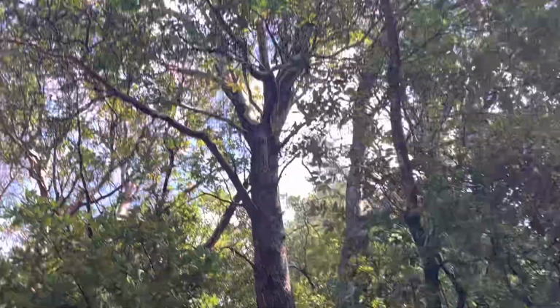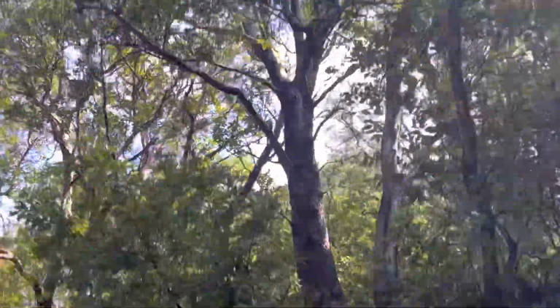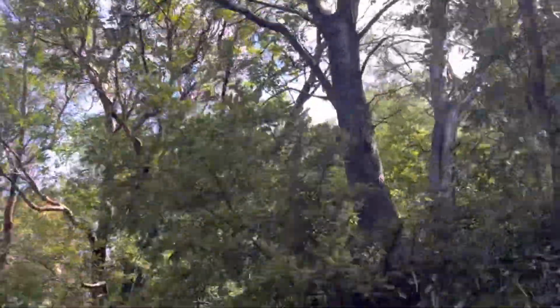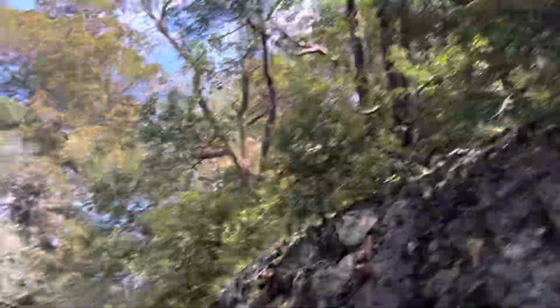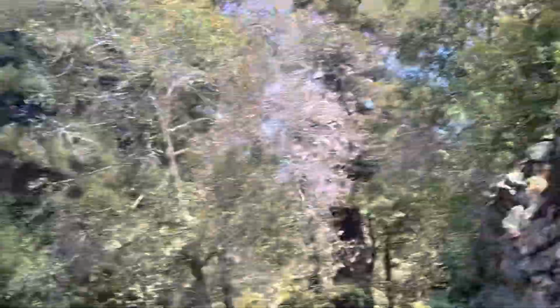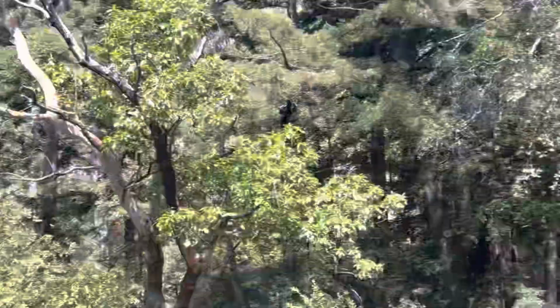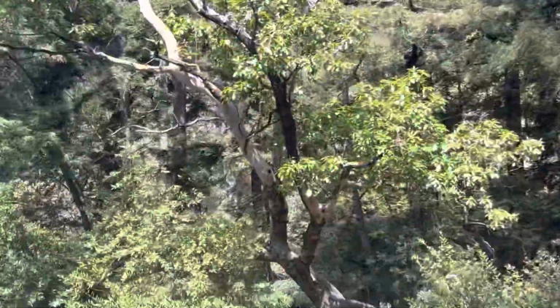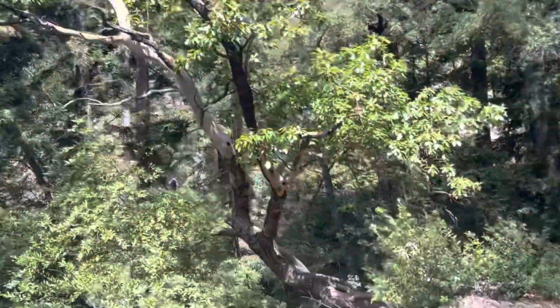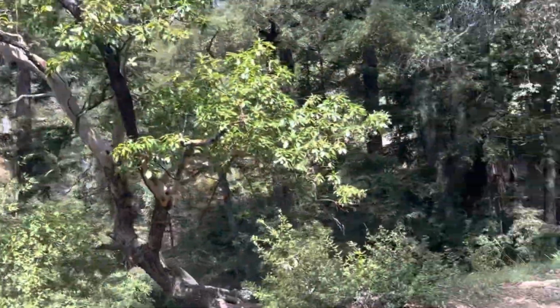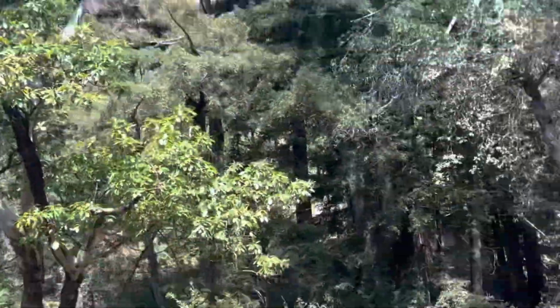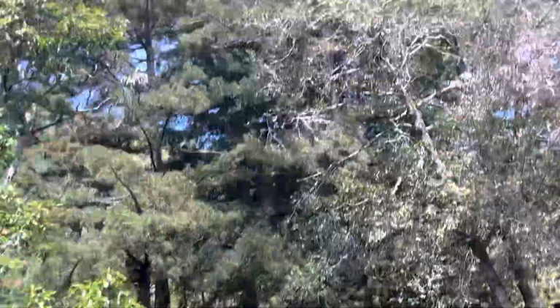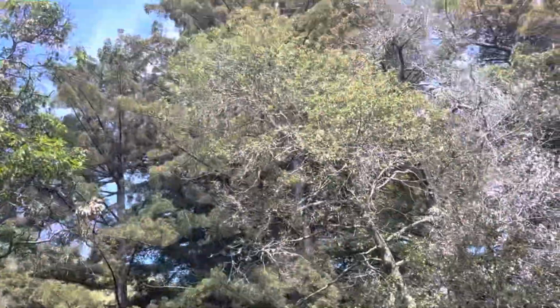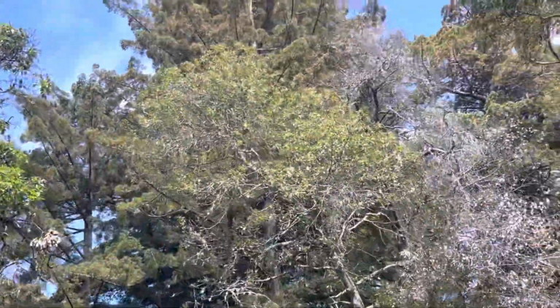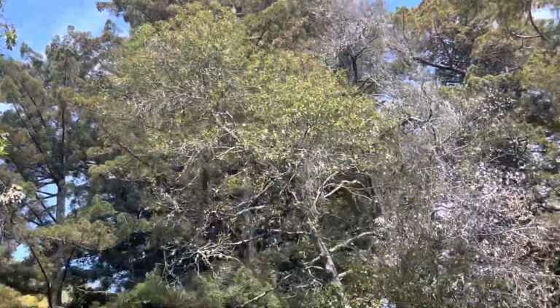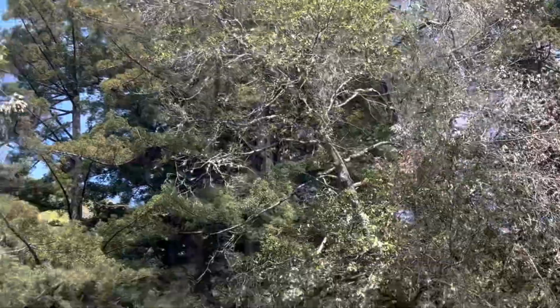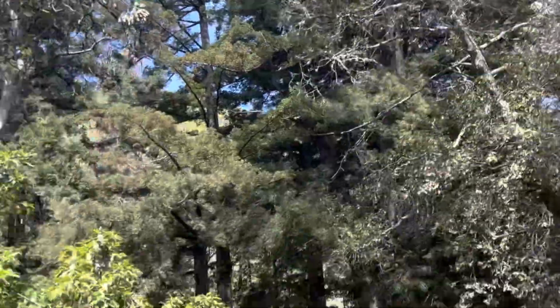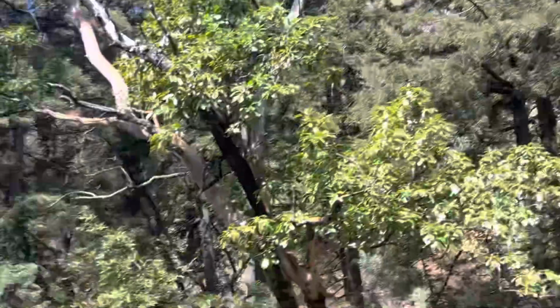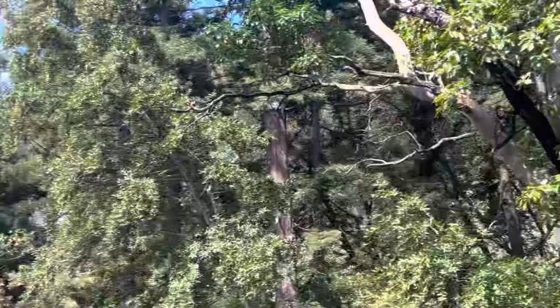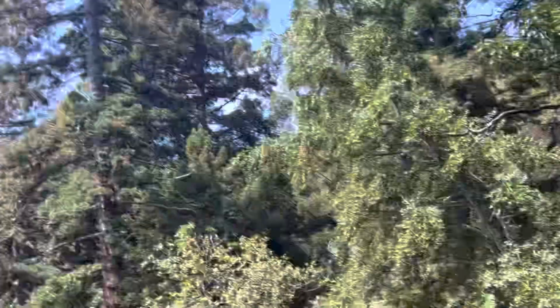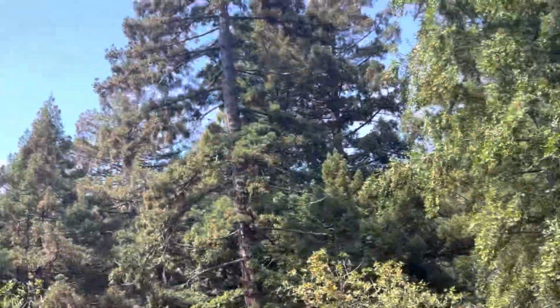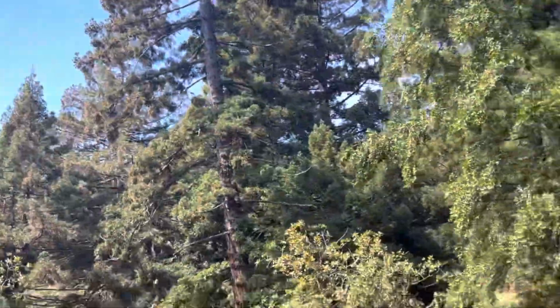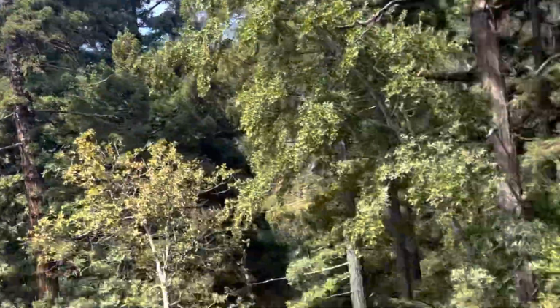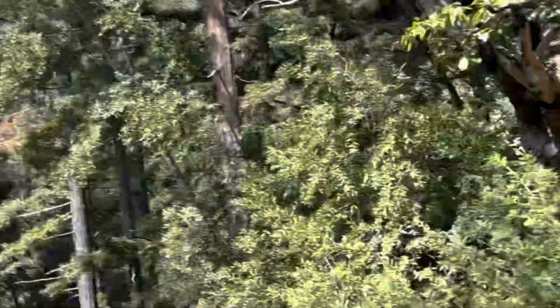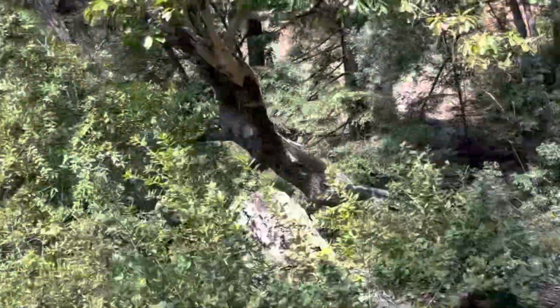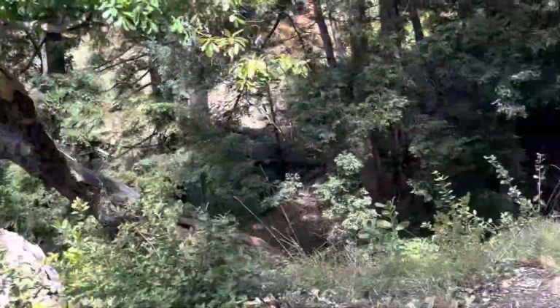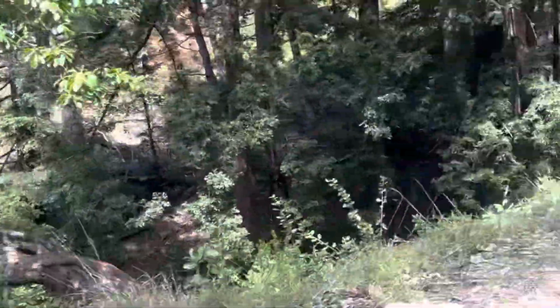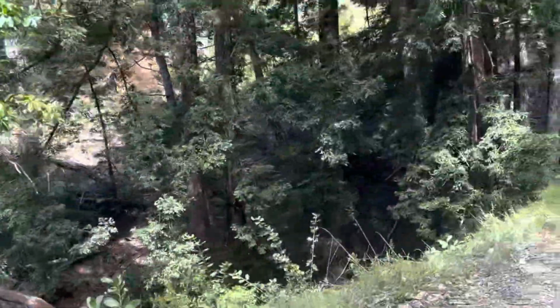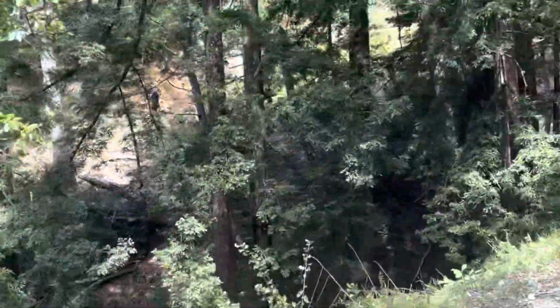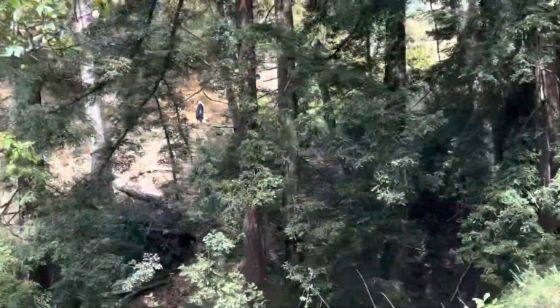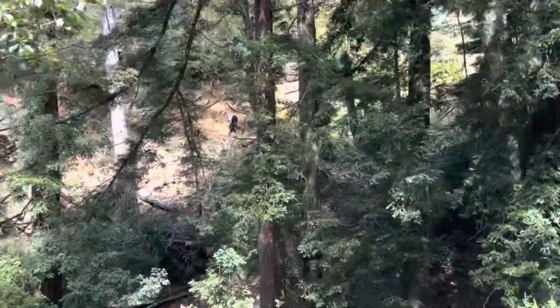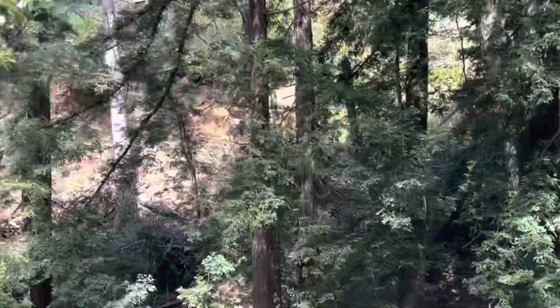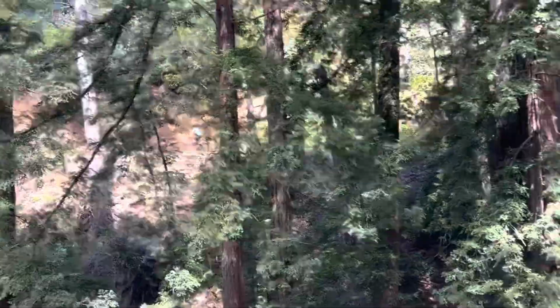Look at that — you've got some native oaks, lots of cool native species. Look at those redwoods. Amazing.